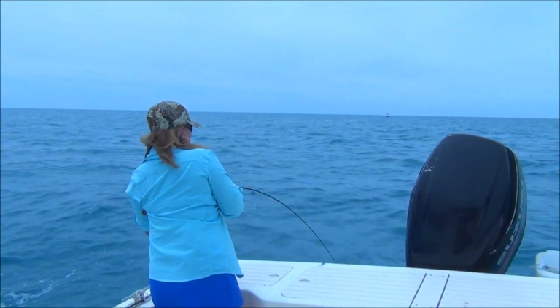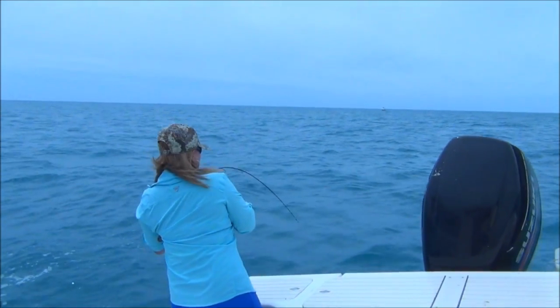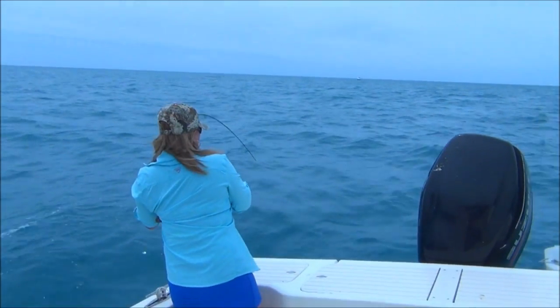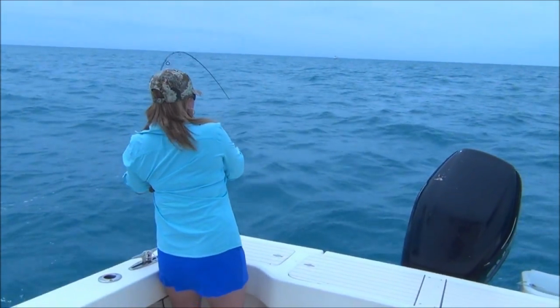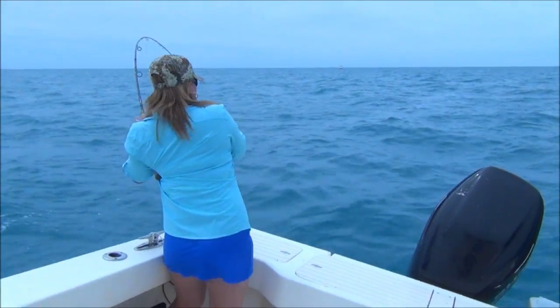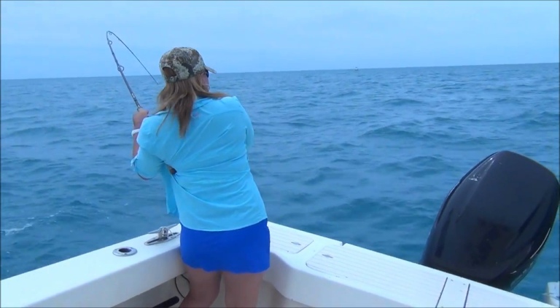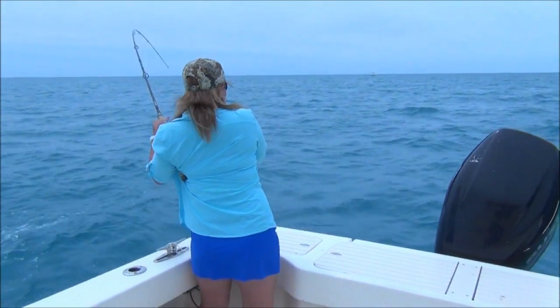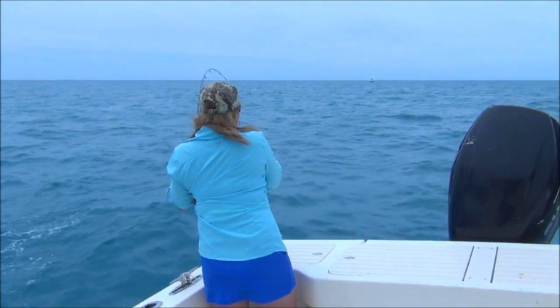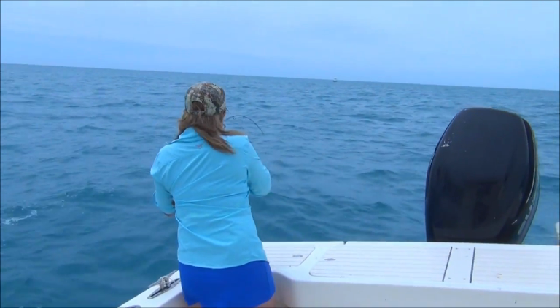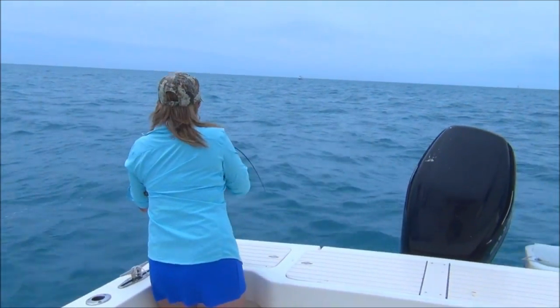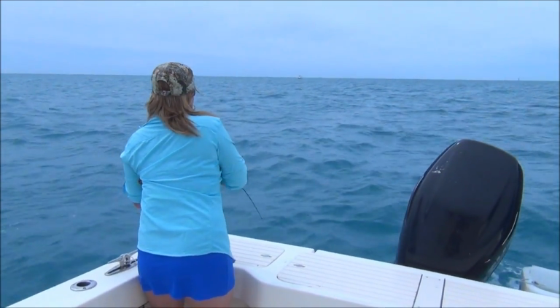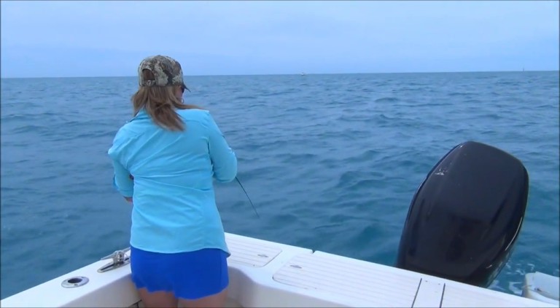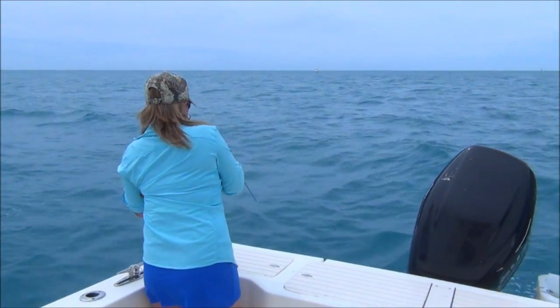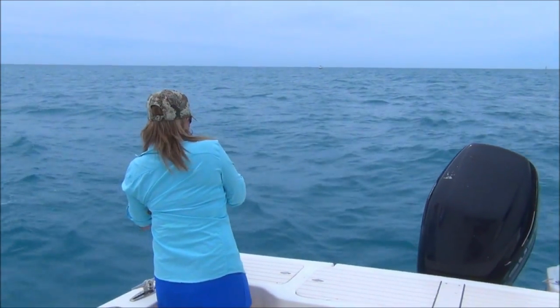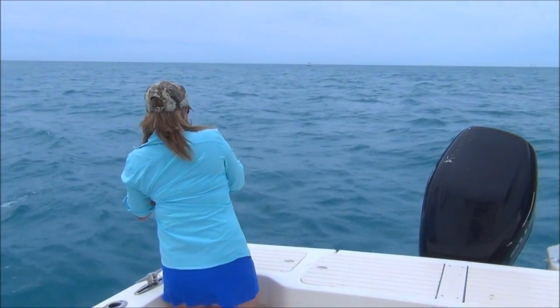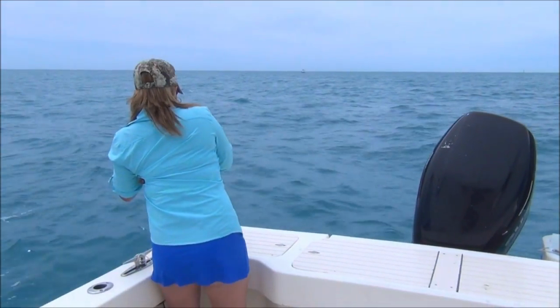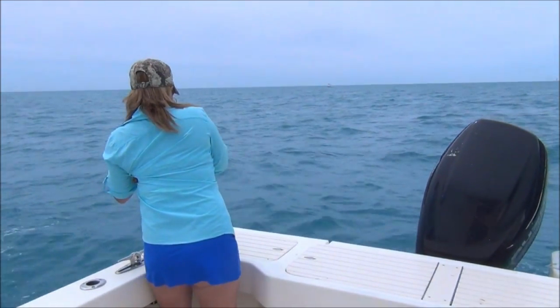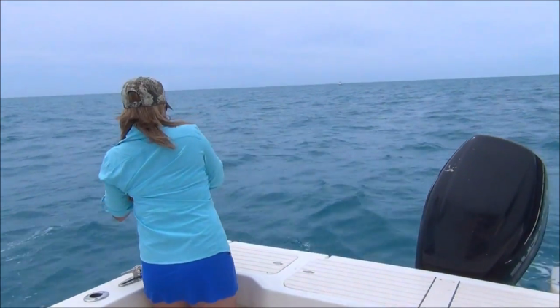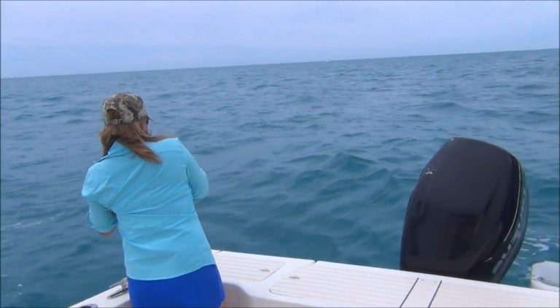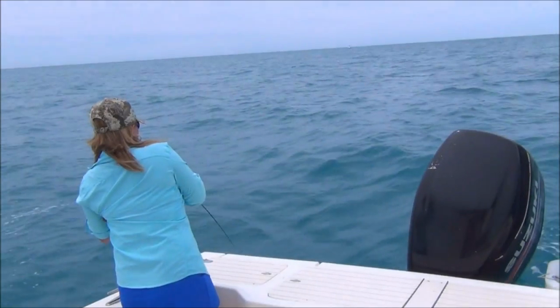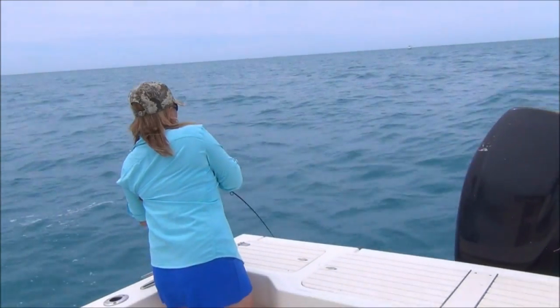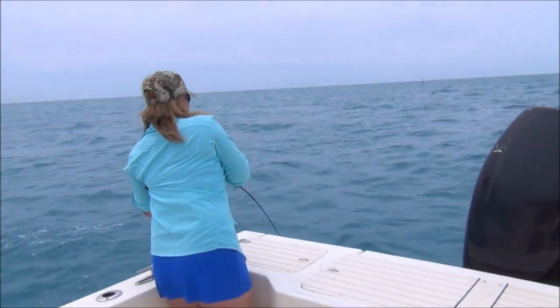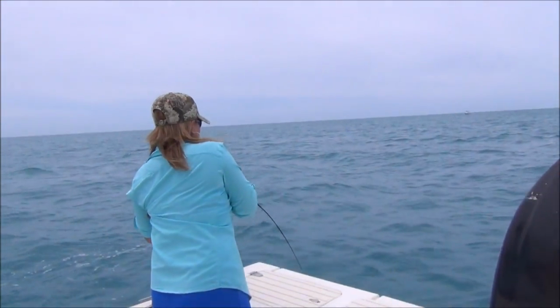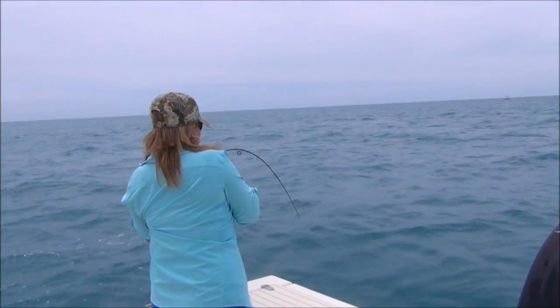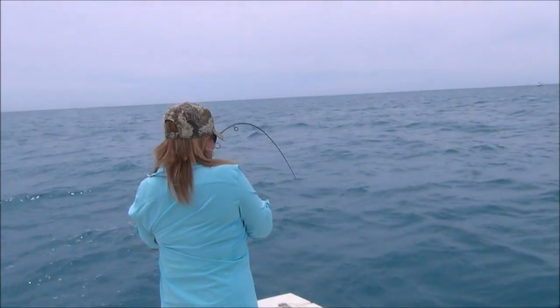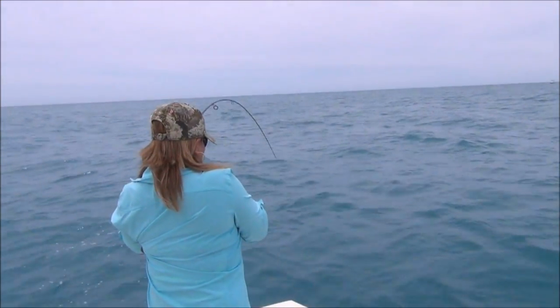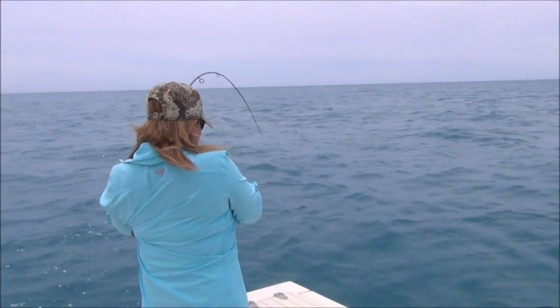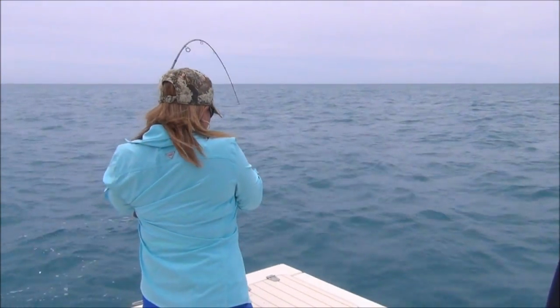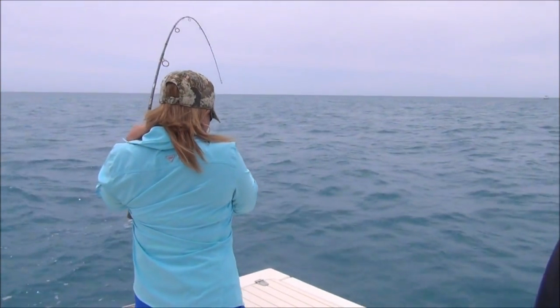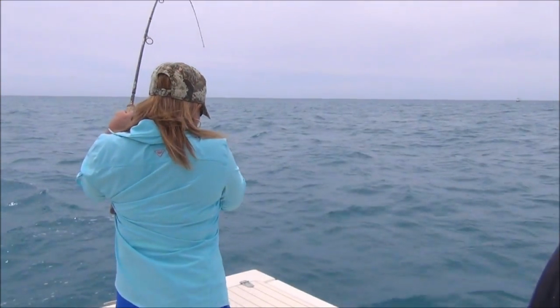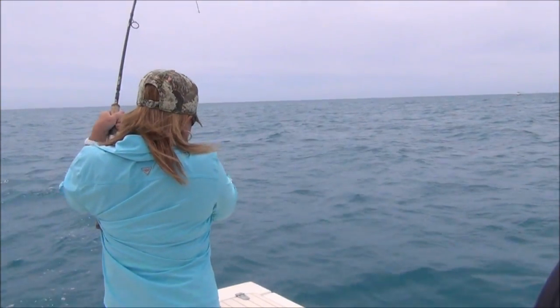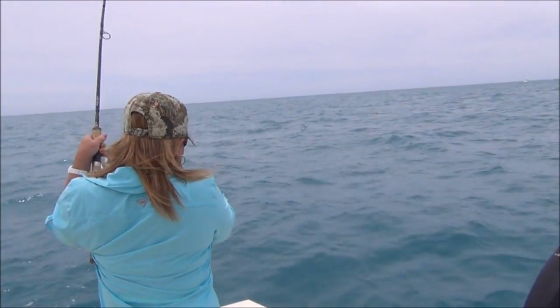Here we are on the ocean side. It's Monday, the second Monday of our holidays, the 31st of March, and we've come out and found a little reef mark to try.